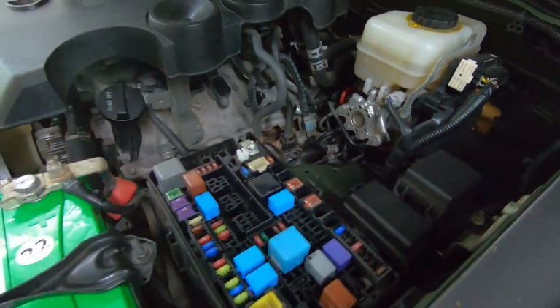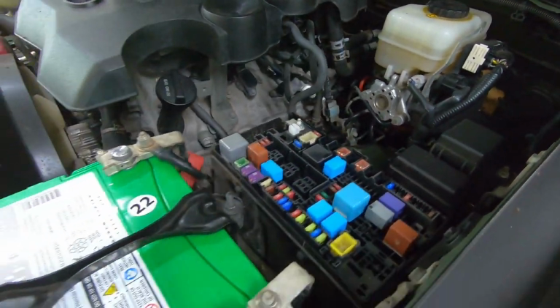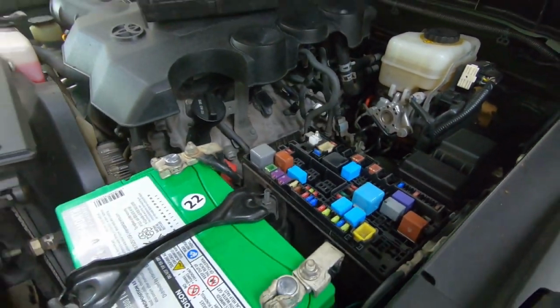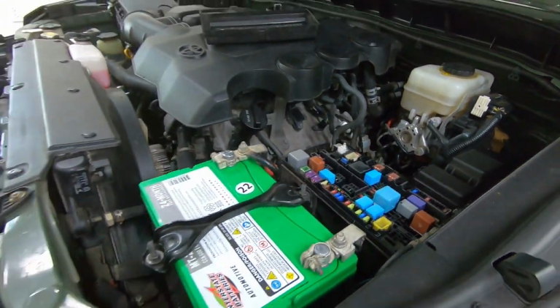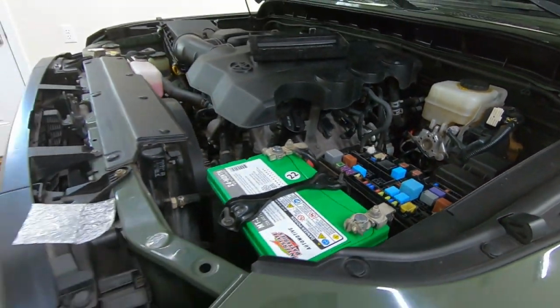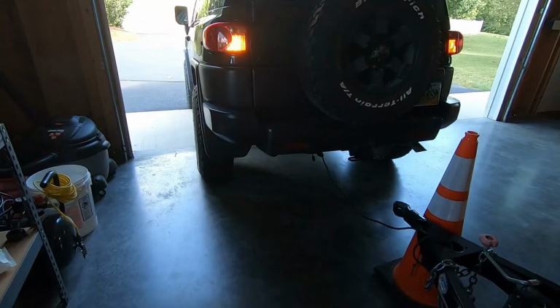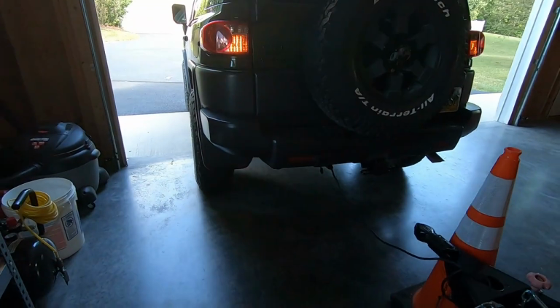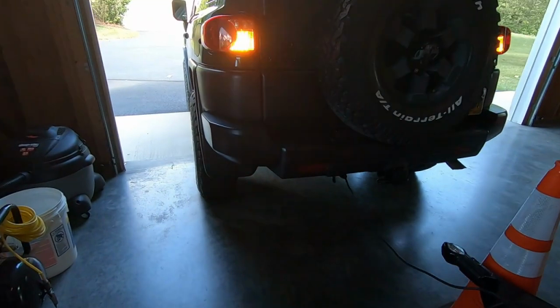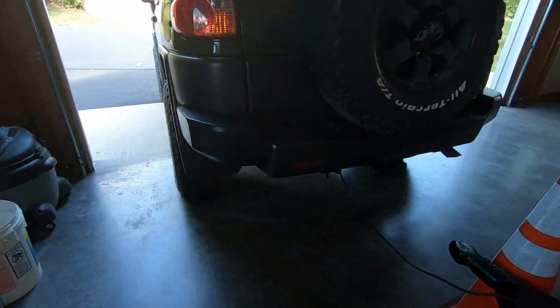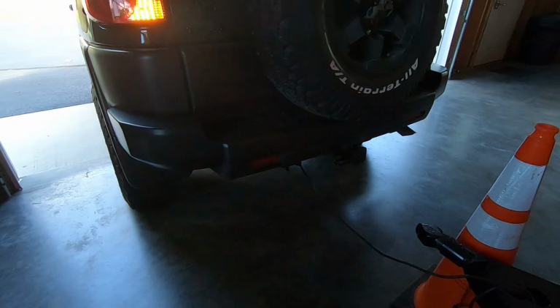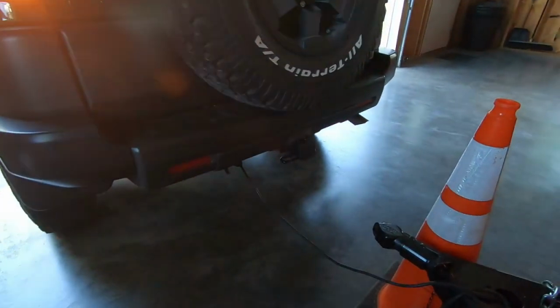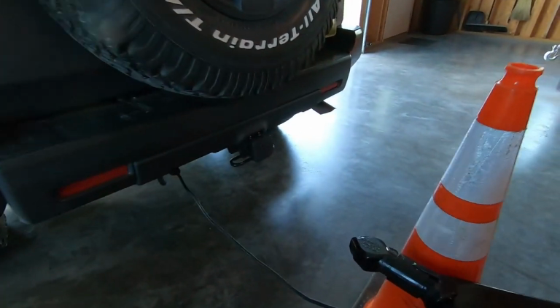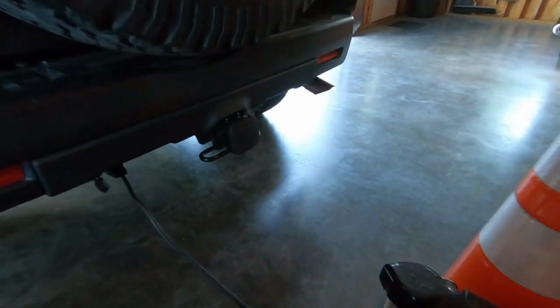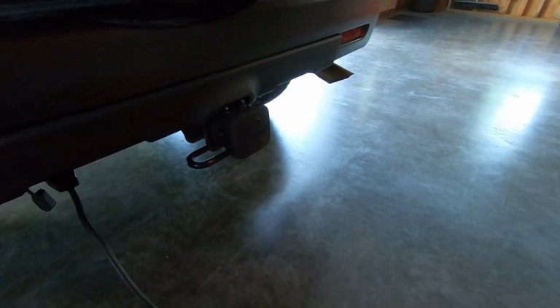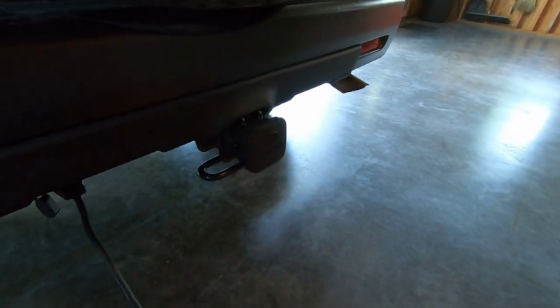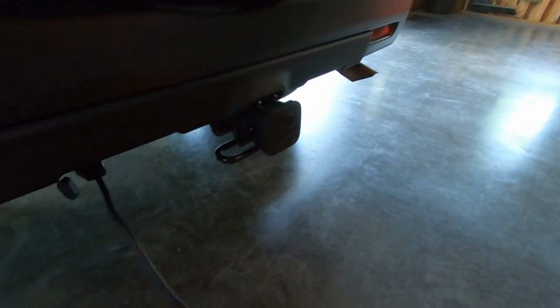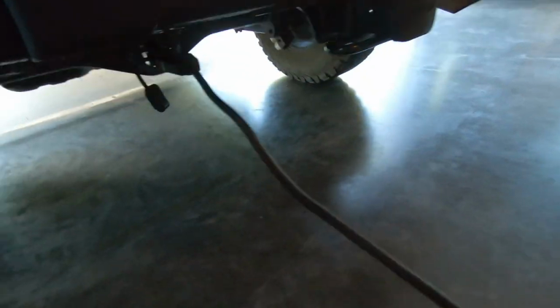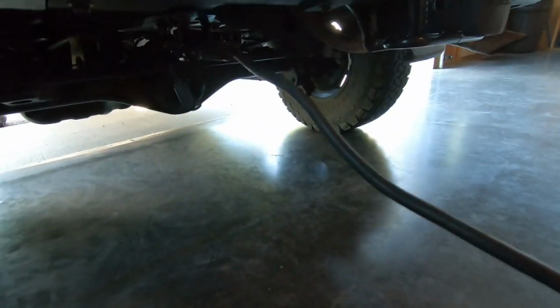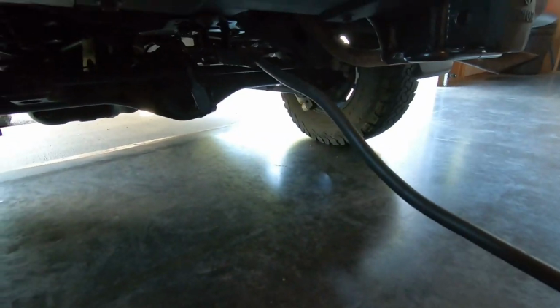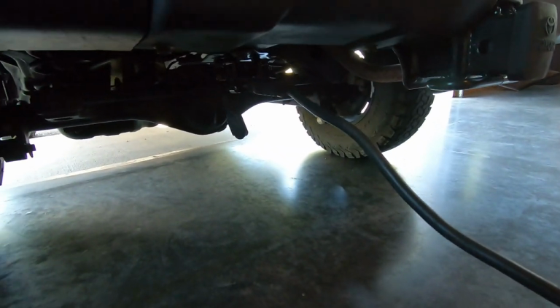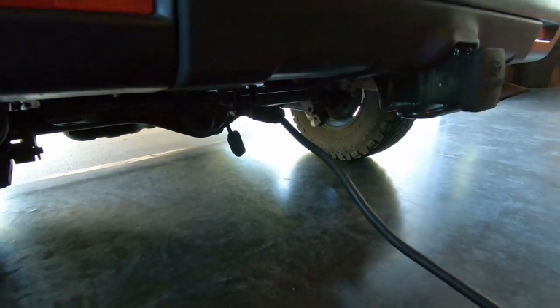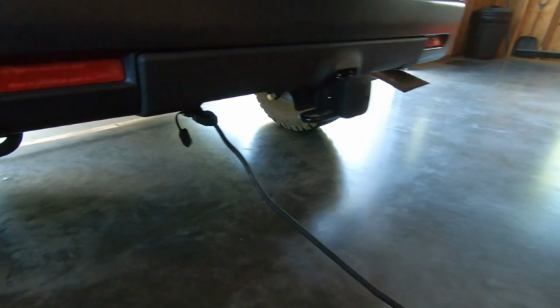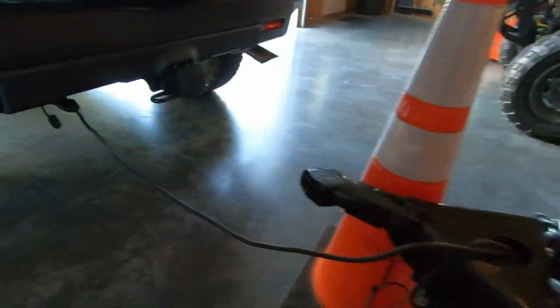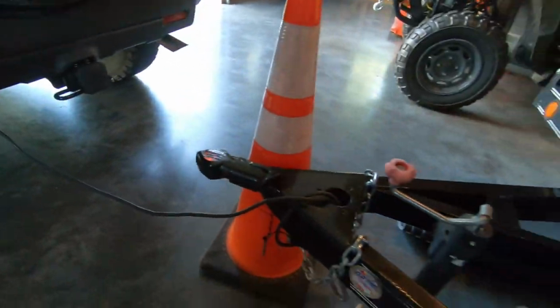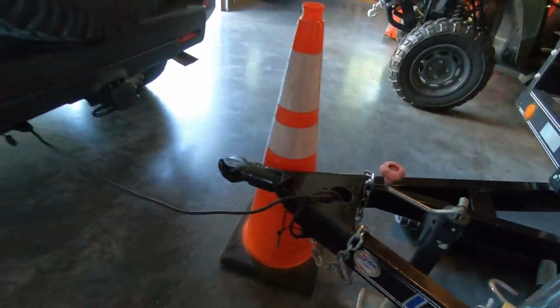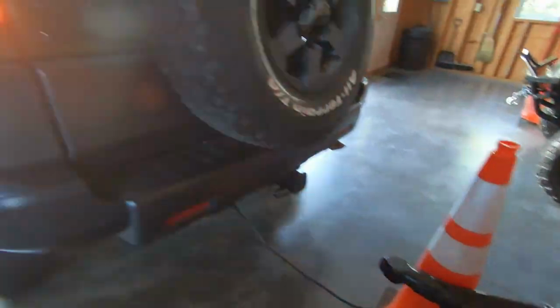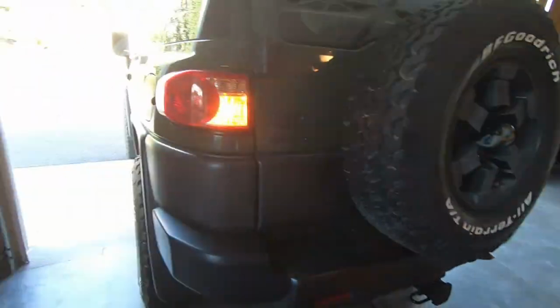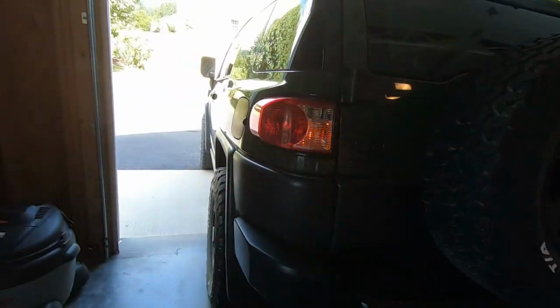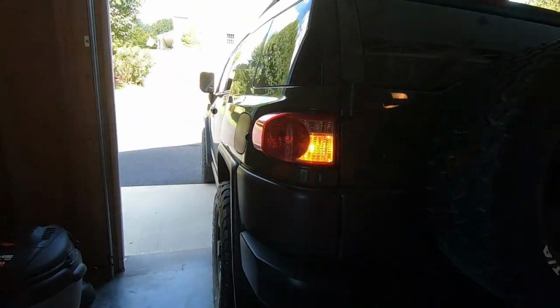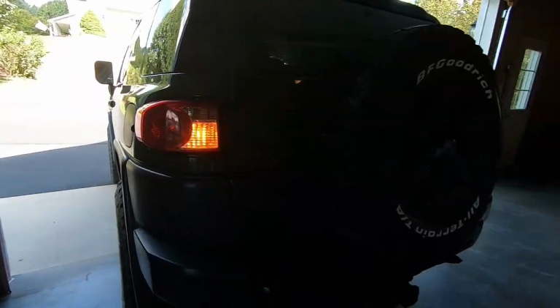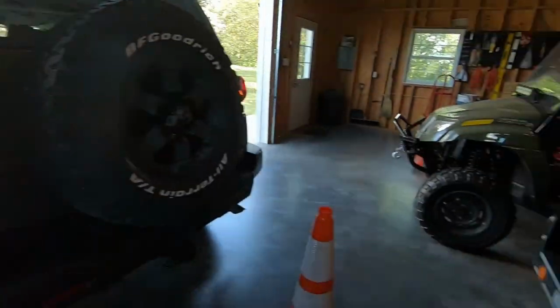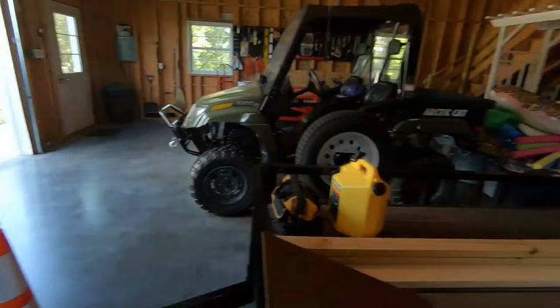Now we should be good to go. I did not bring an actual trailer out, but we can go ahead and check the wiring. You can see we have it all tied in. I just checked the brake lights and we got the four ways on now.